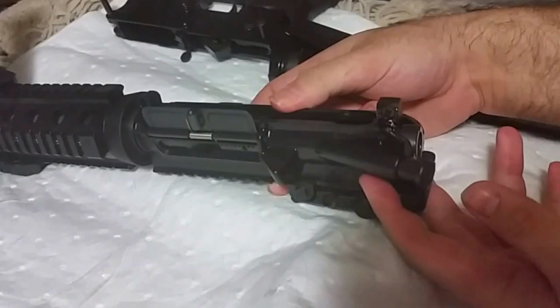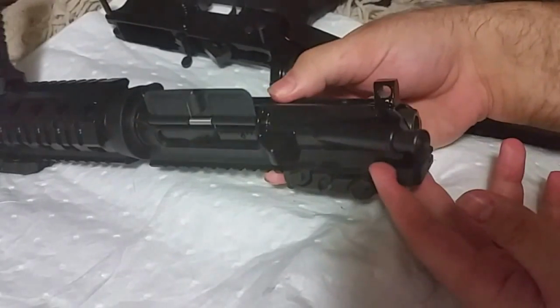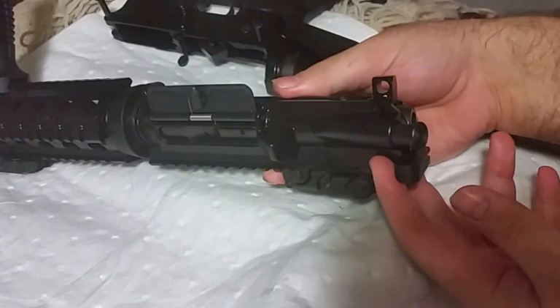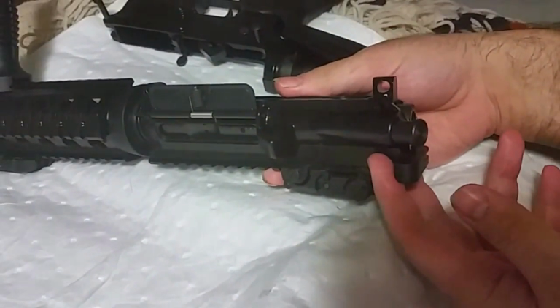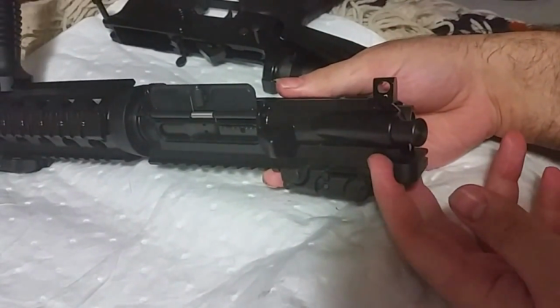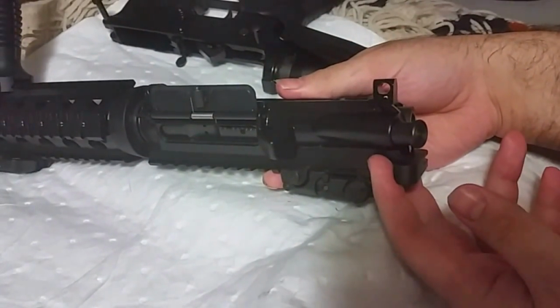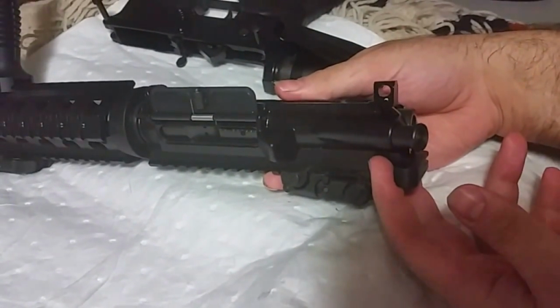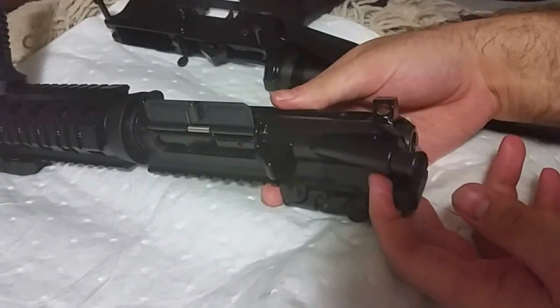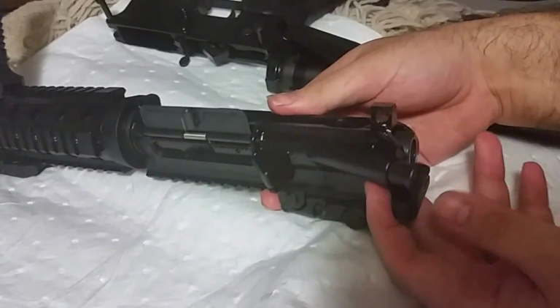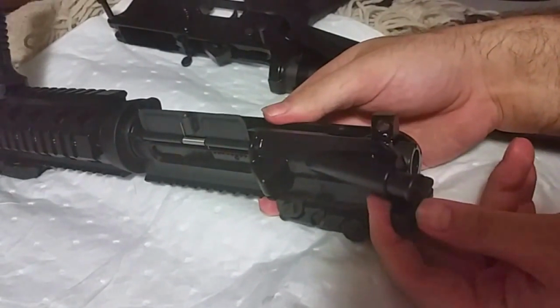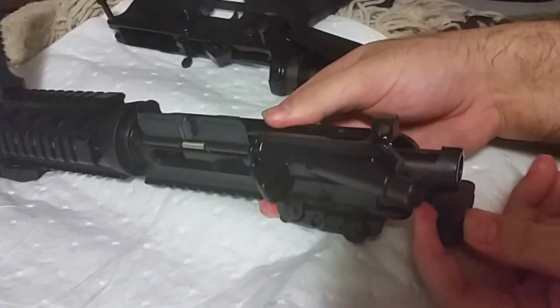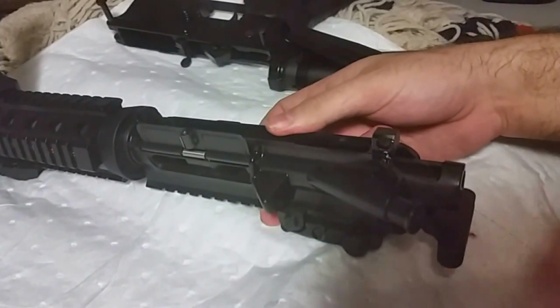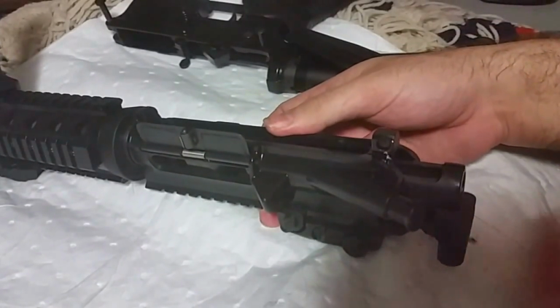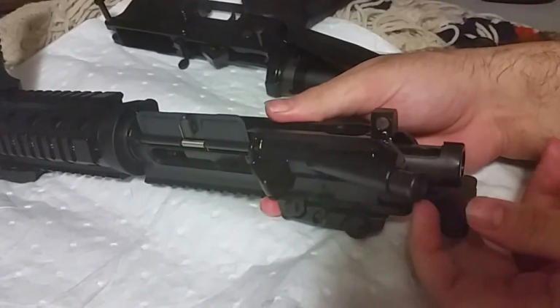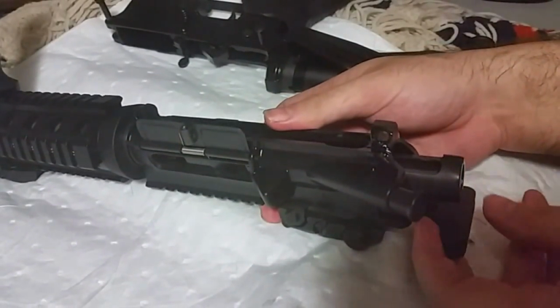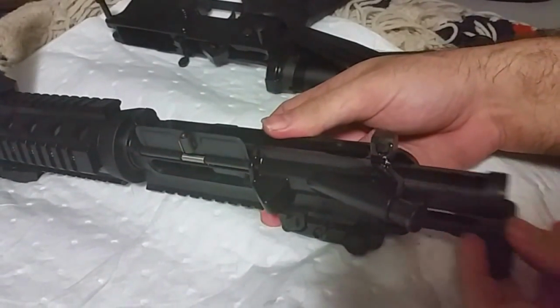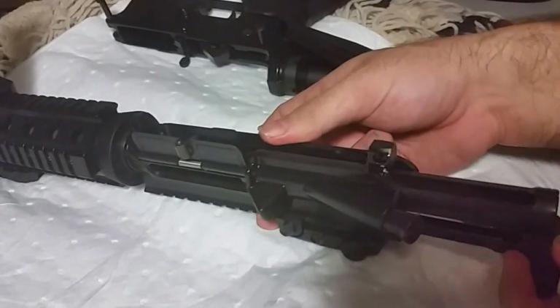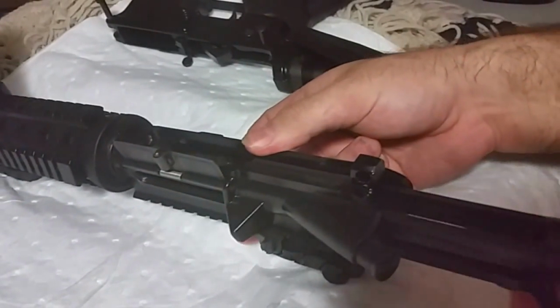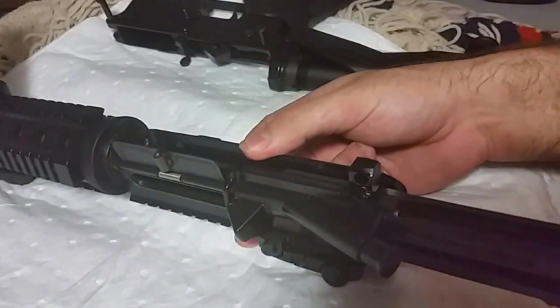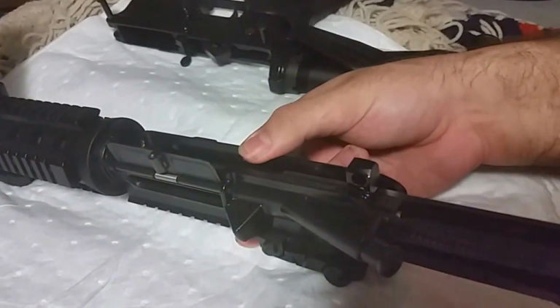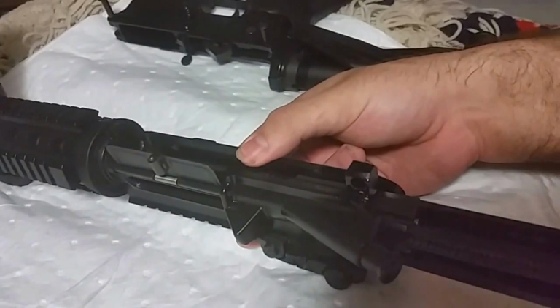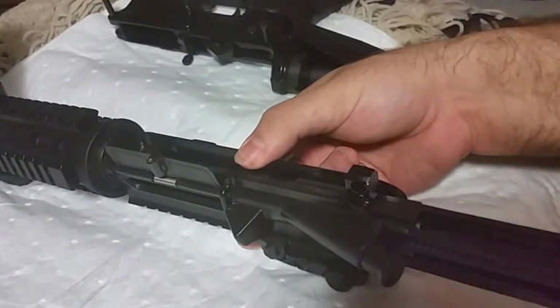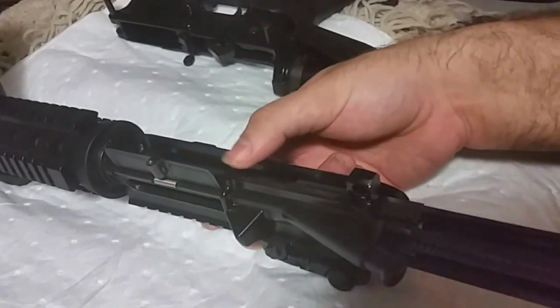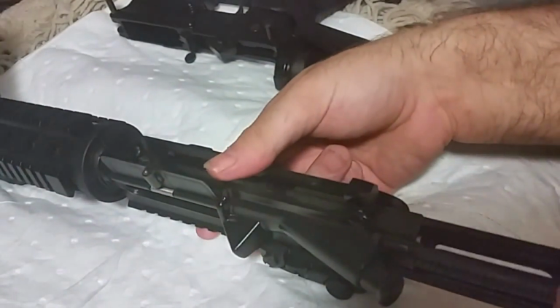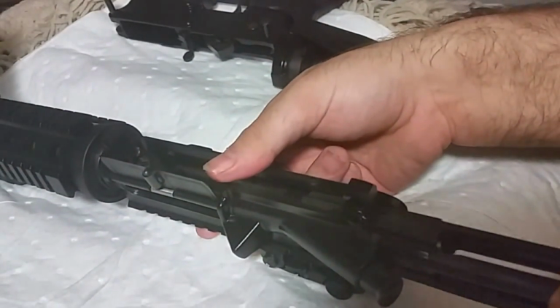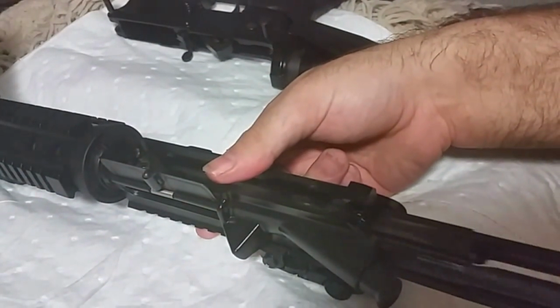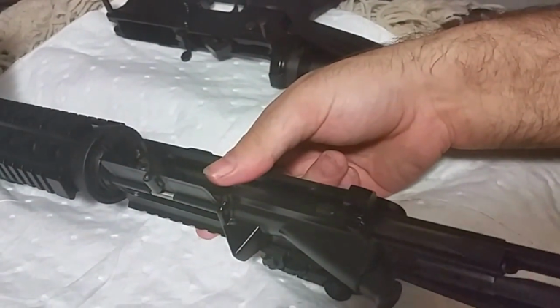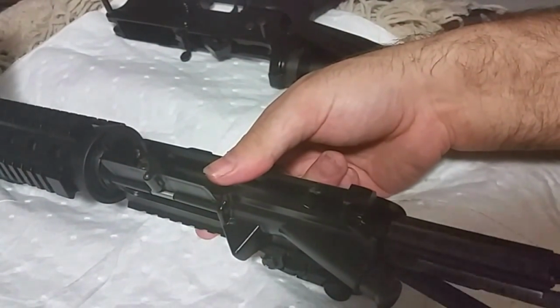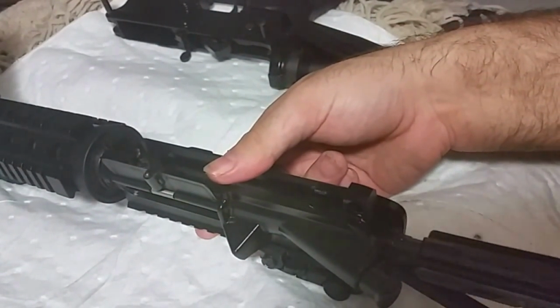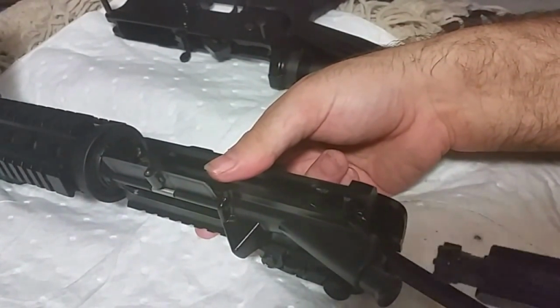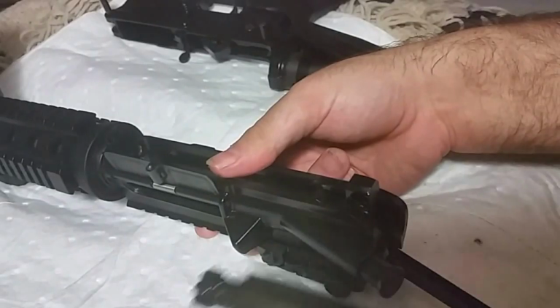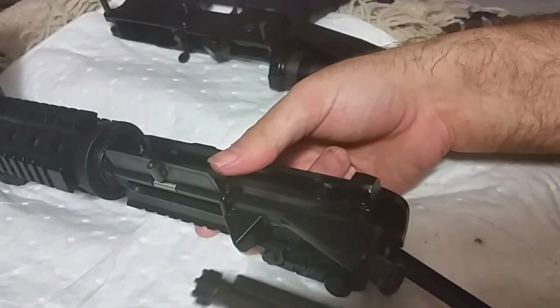Please tell me you know this is the charging handle. Just take that out like so. It stops, and then I like to just take it out lightly.